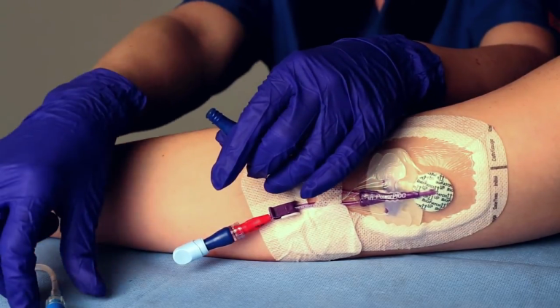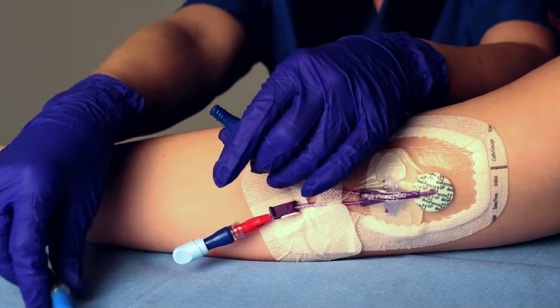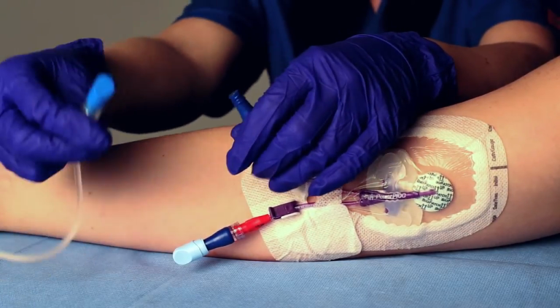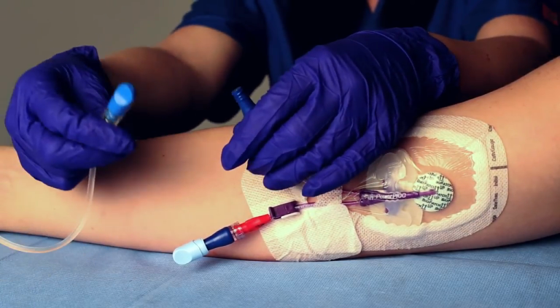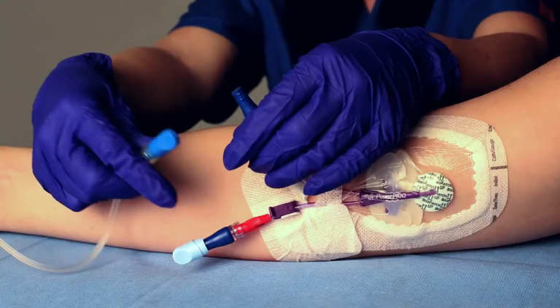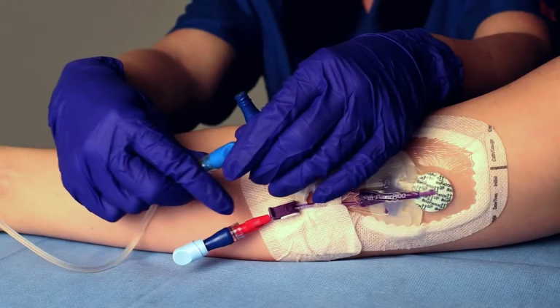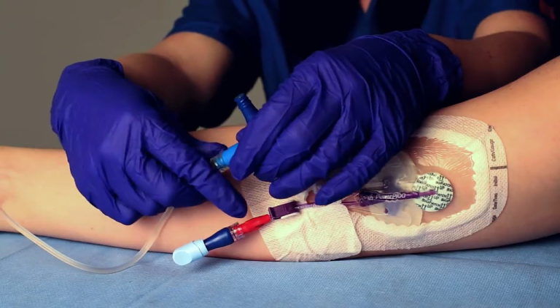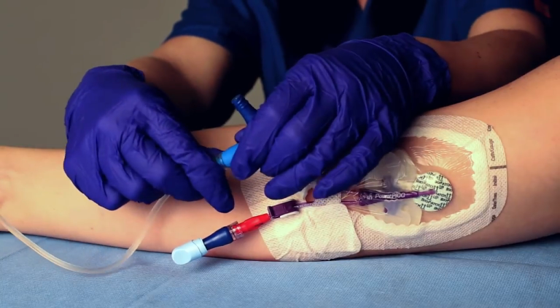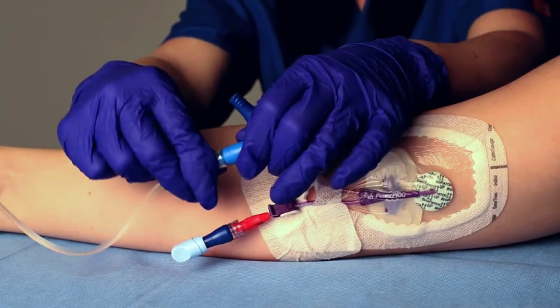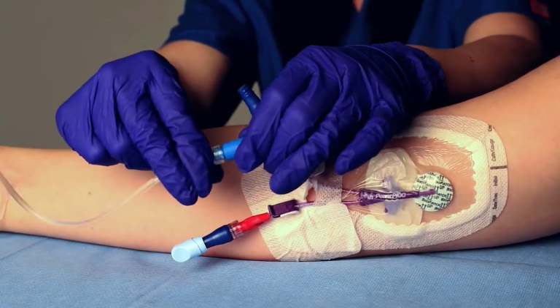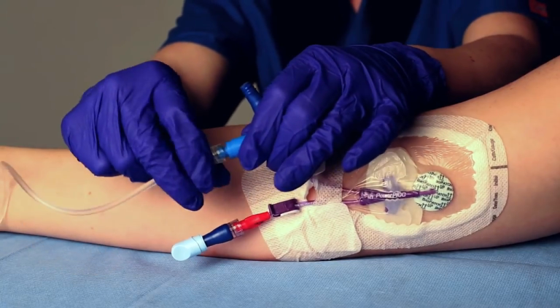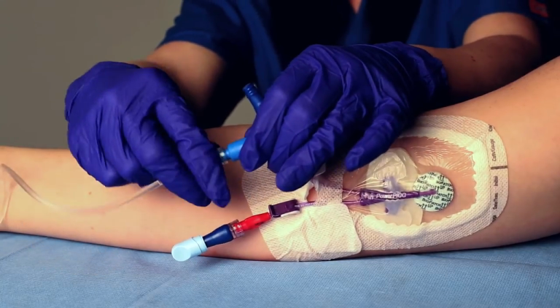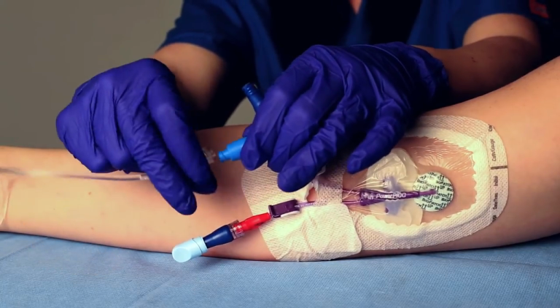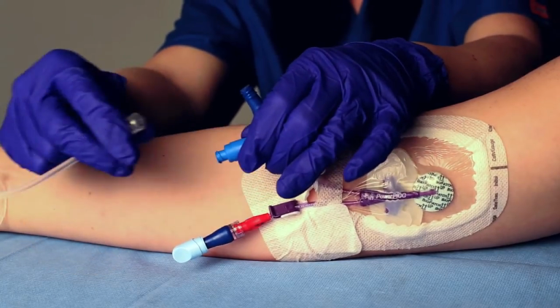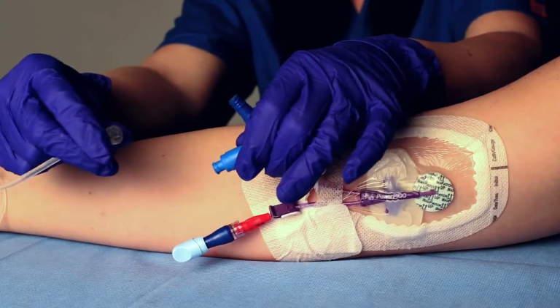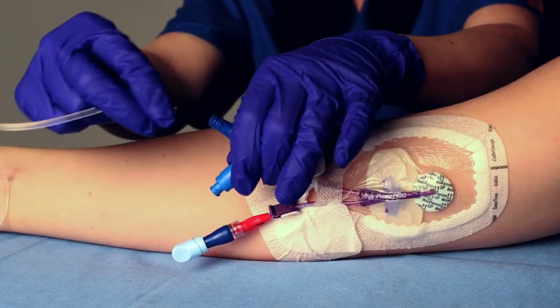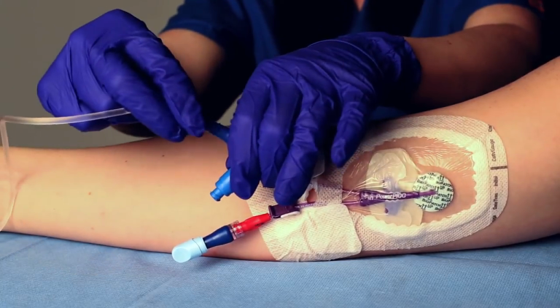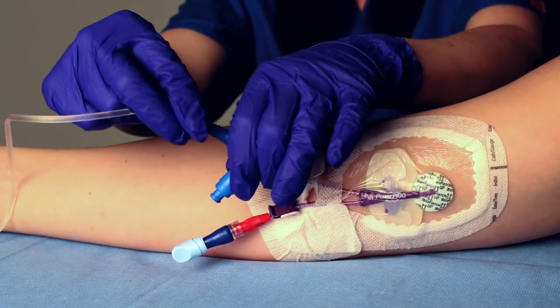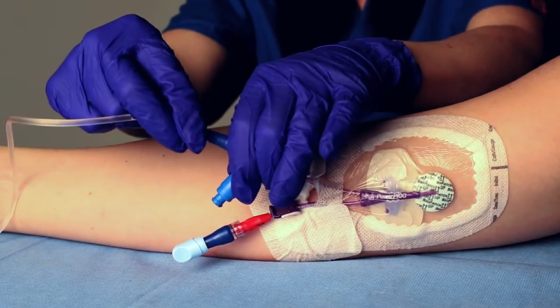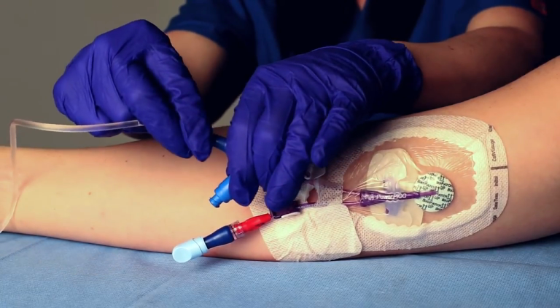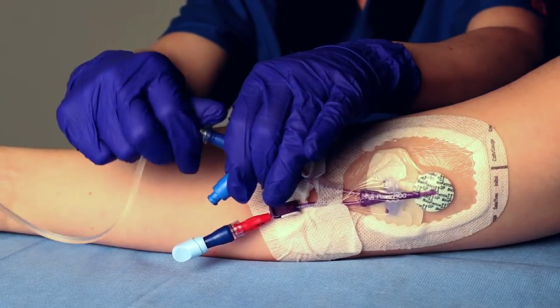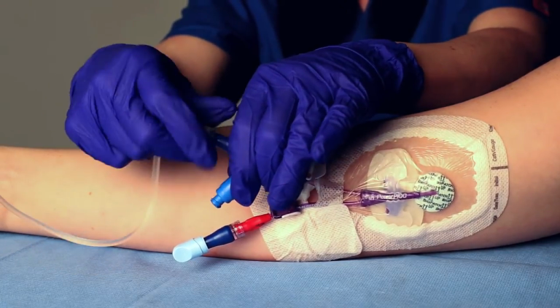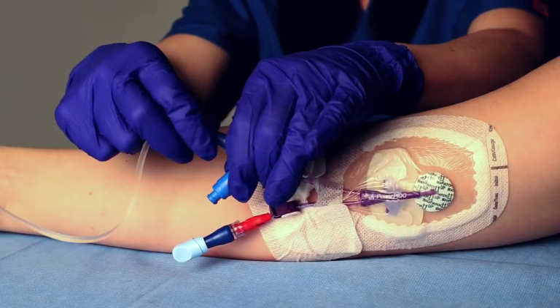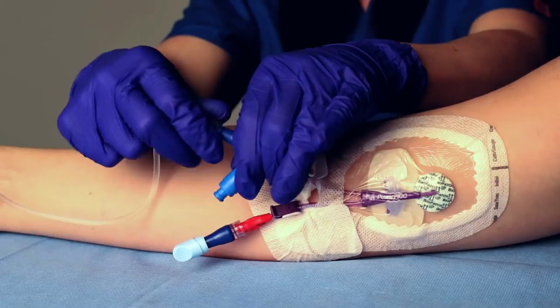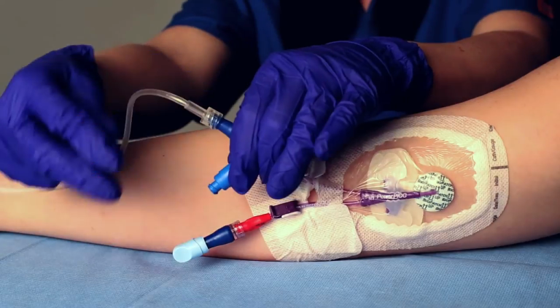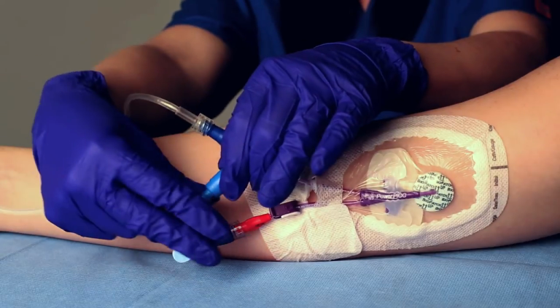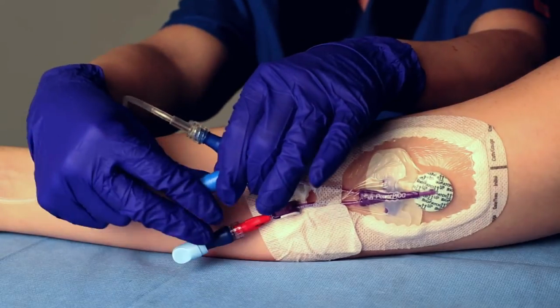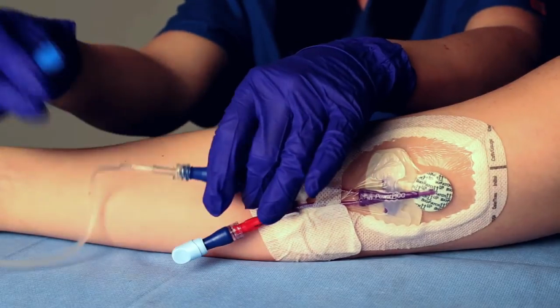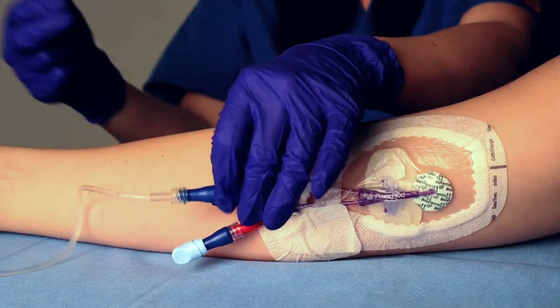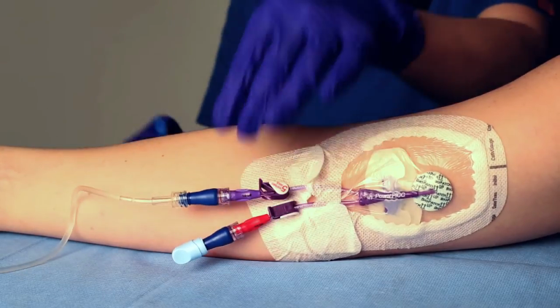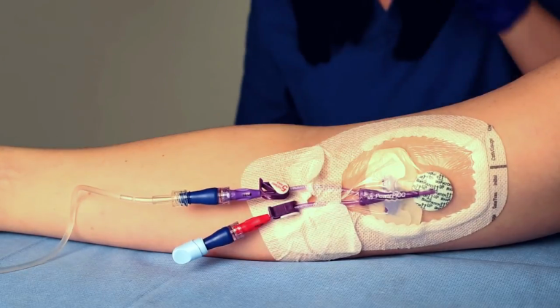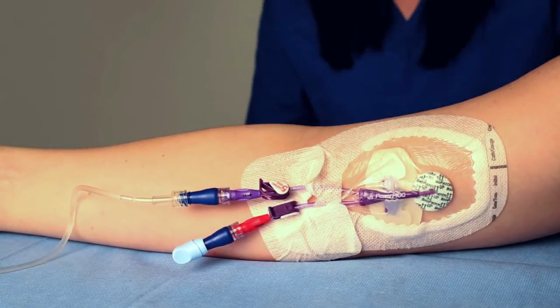Remove the dark blue dual cap from the male Luer by twisting until detached. Reconnect the IV administration set. Discard dual cap and do not reuse.